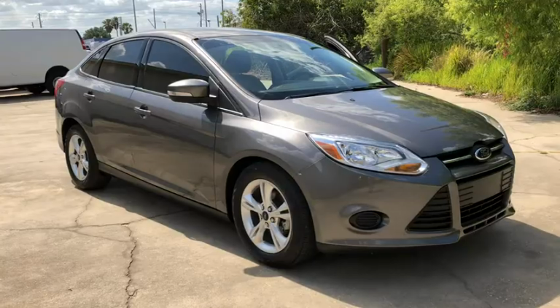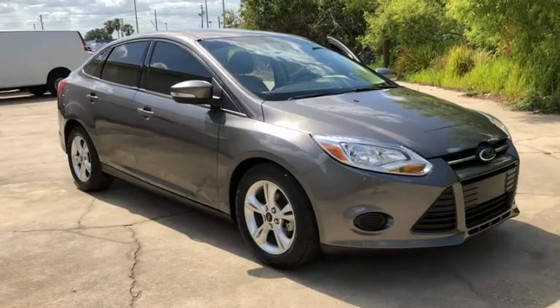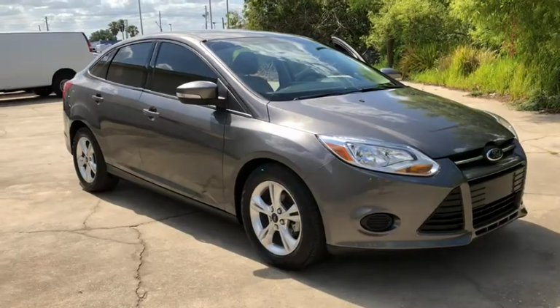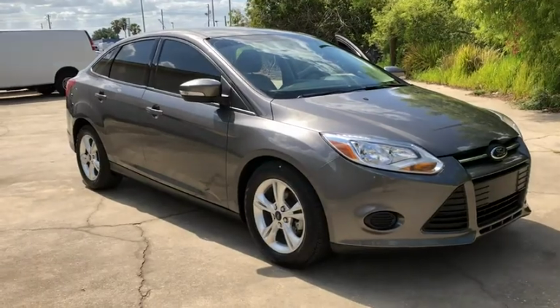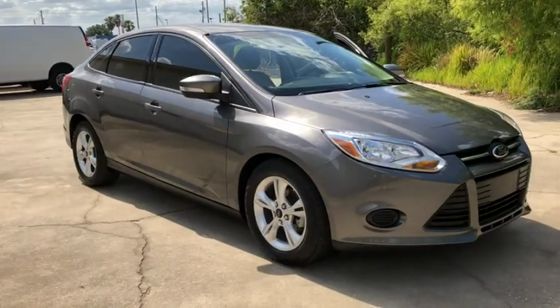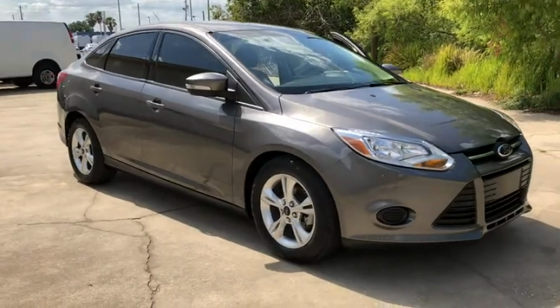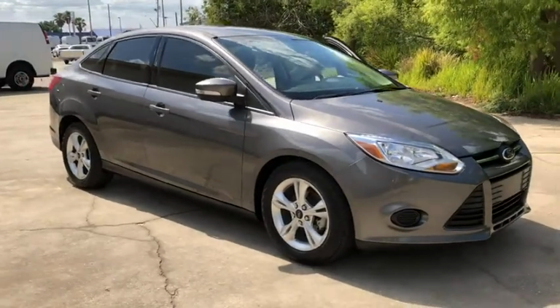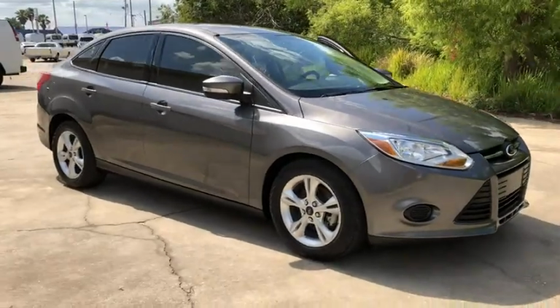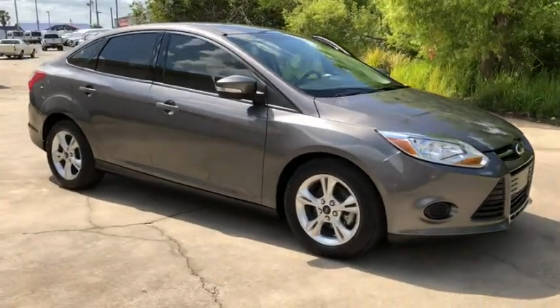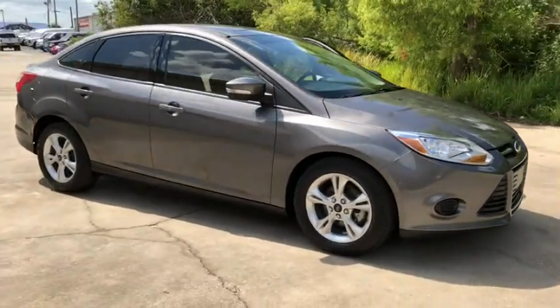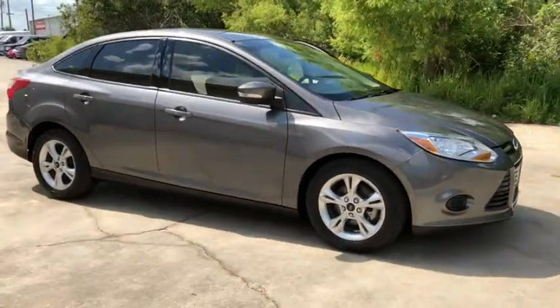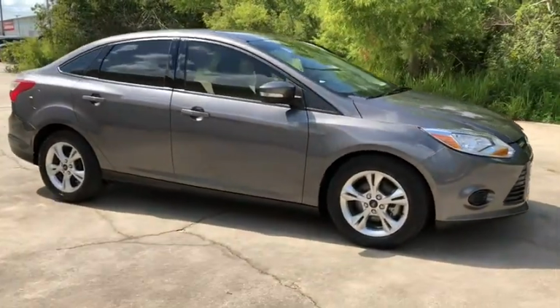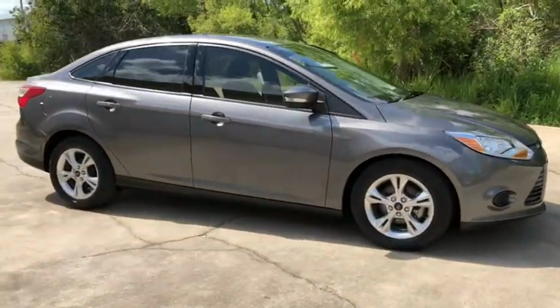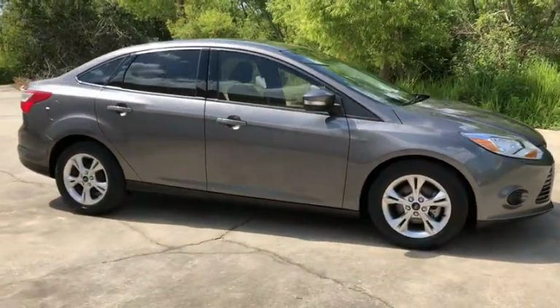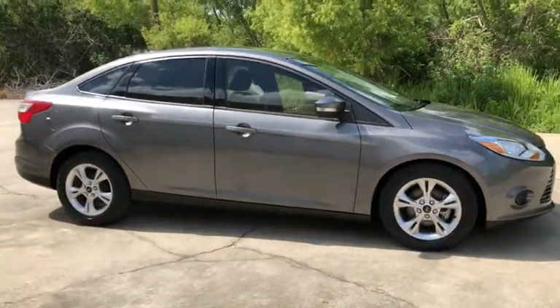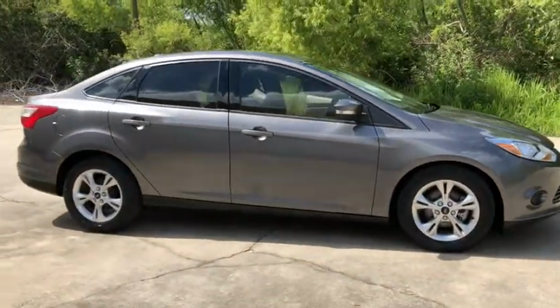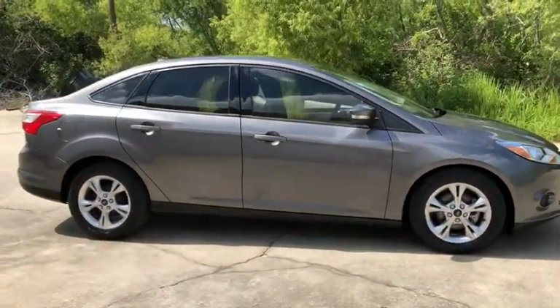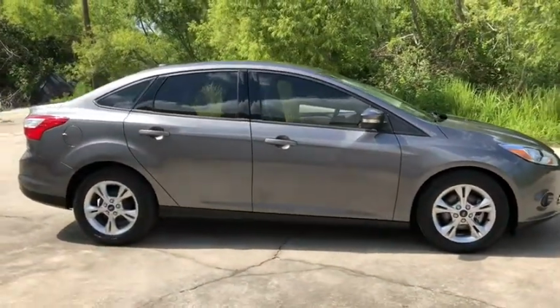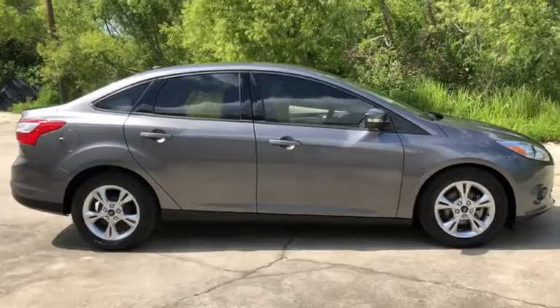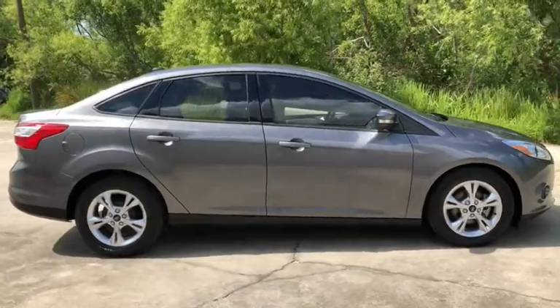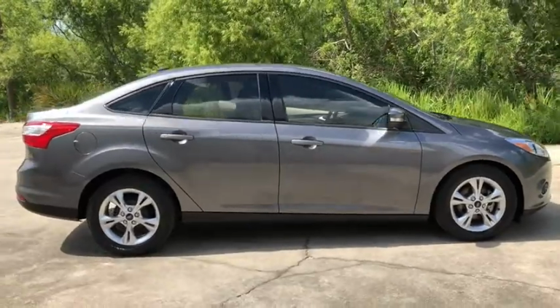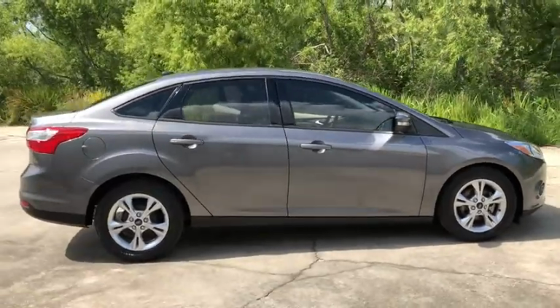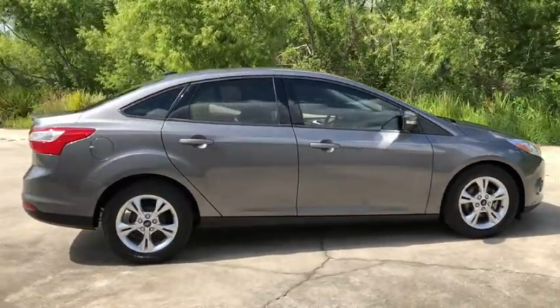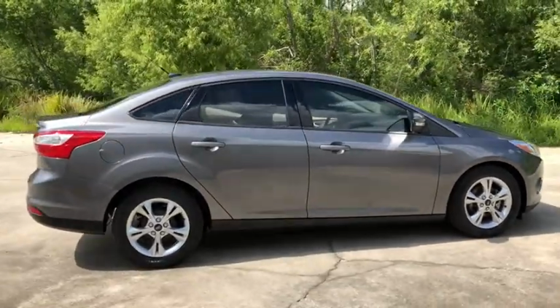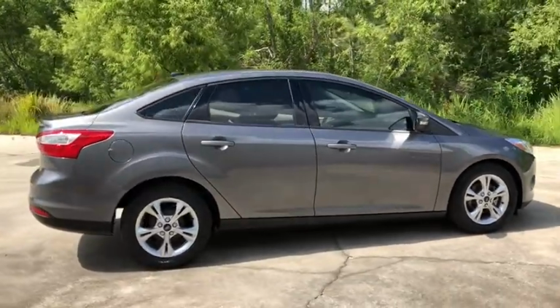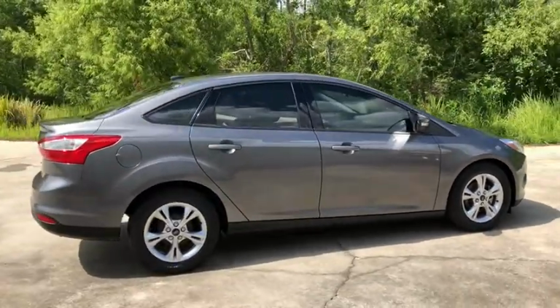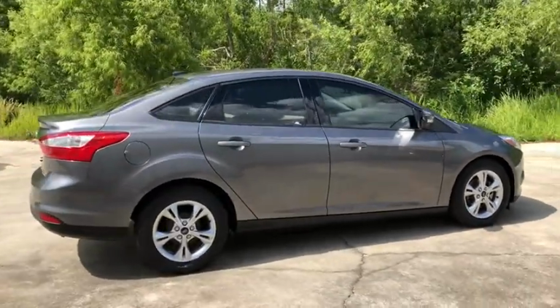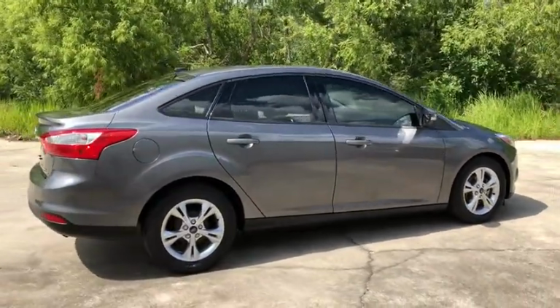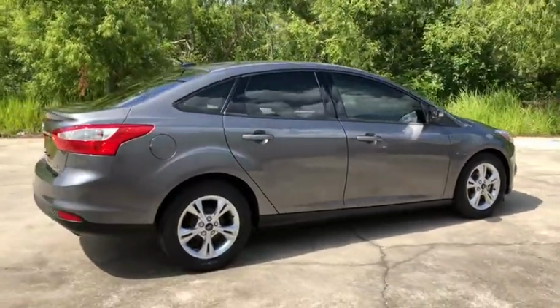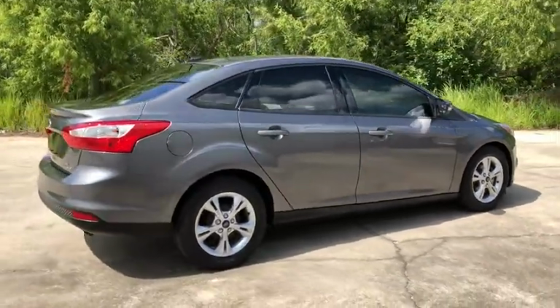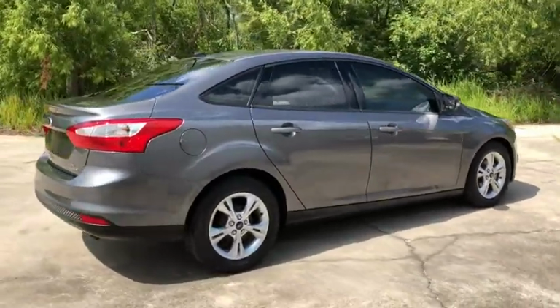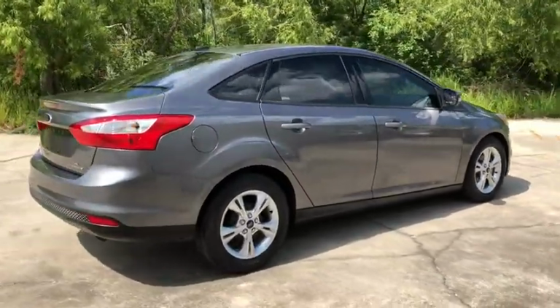The 2013 Ford Focus. Focus has more cool tech, more of what you're looking for. From any point of view, more than meets the eye.